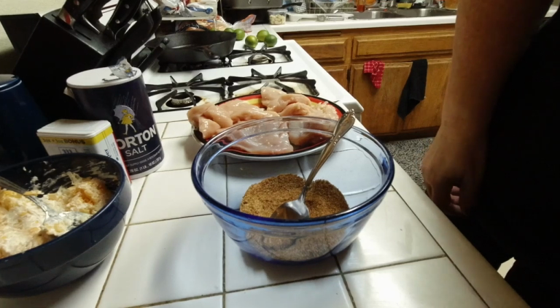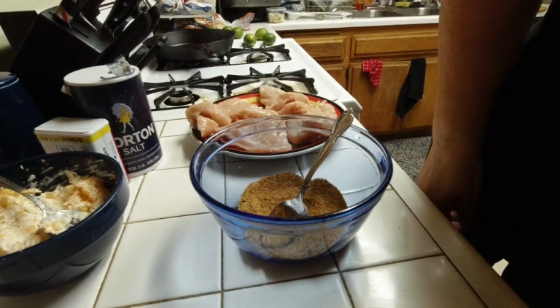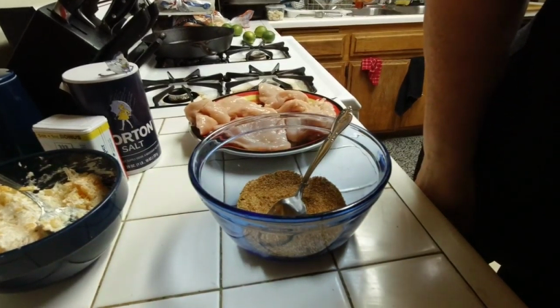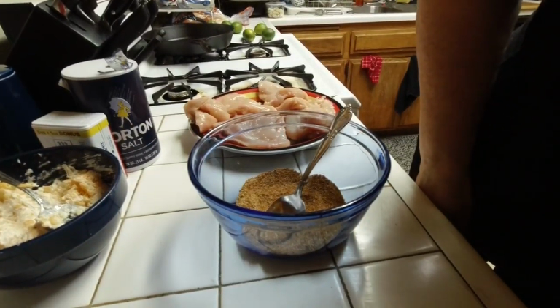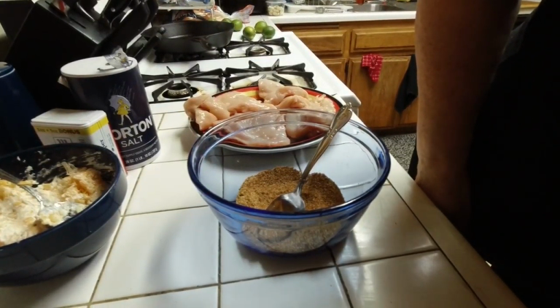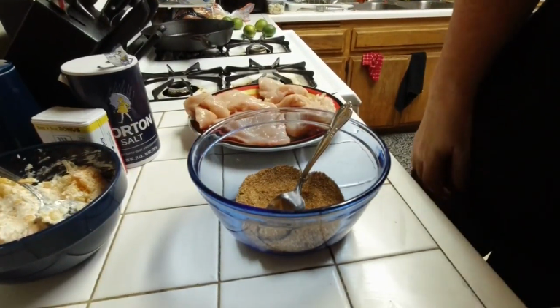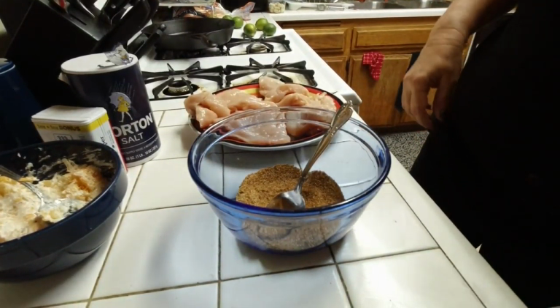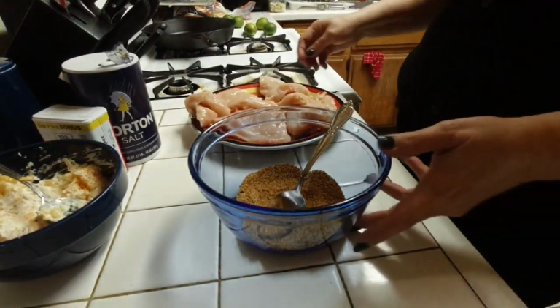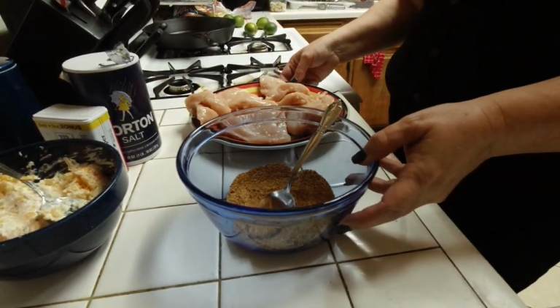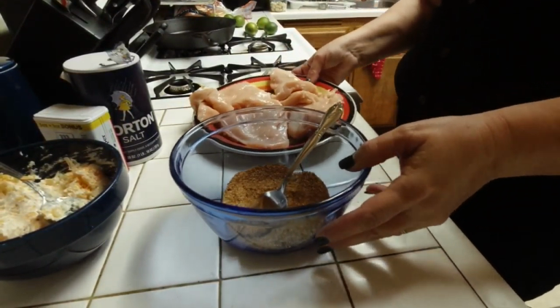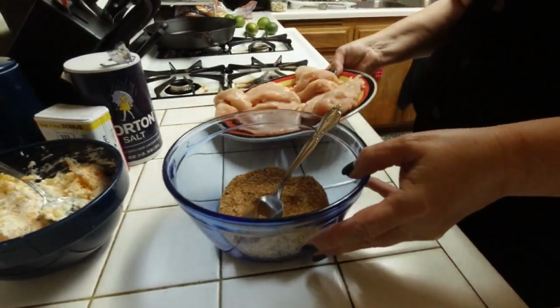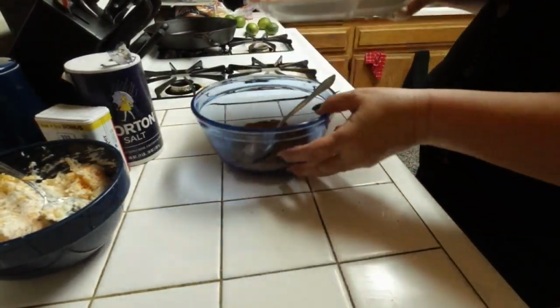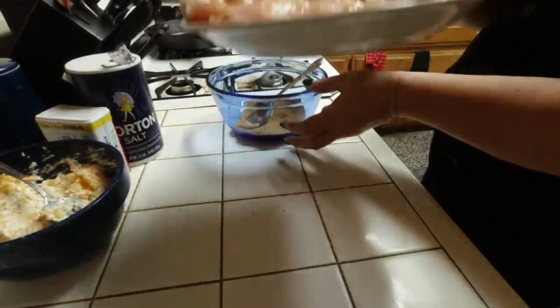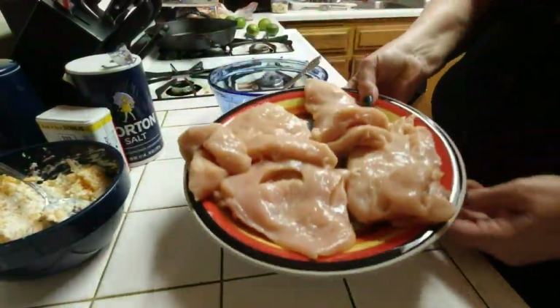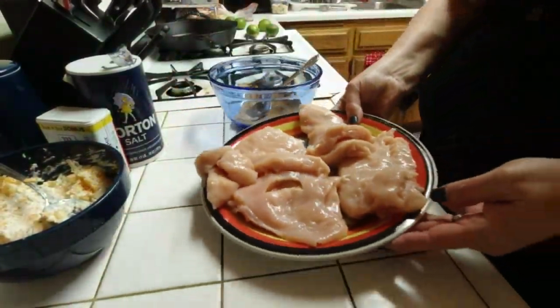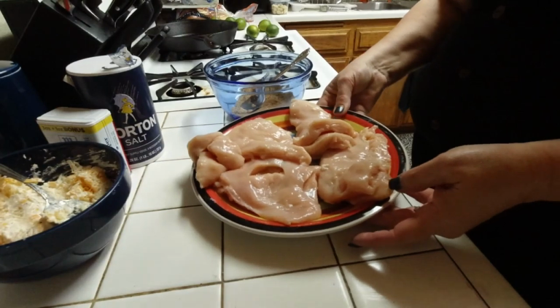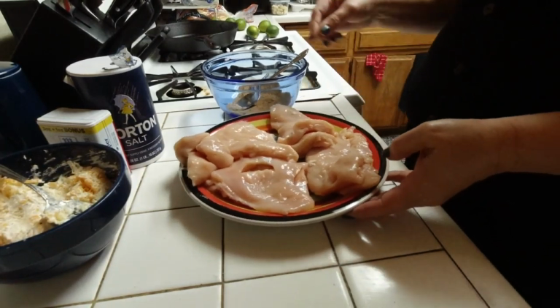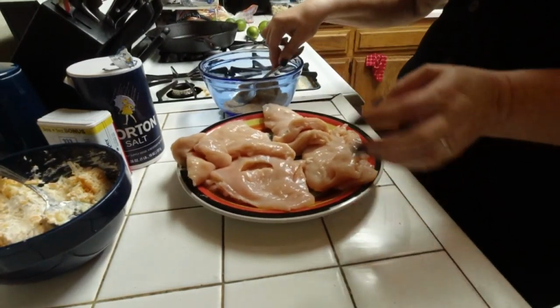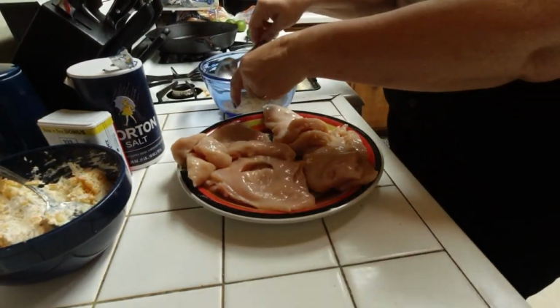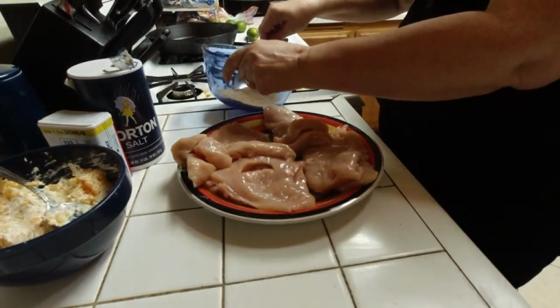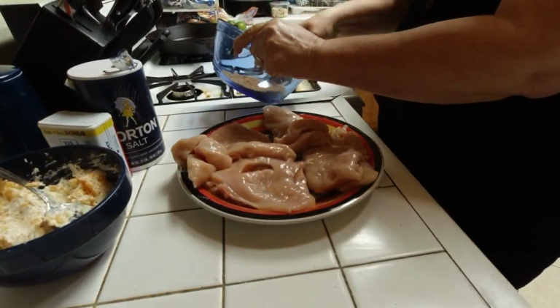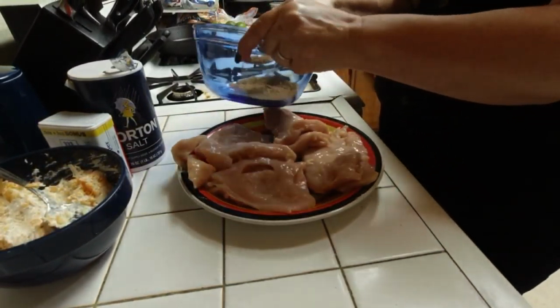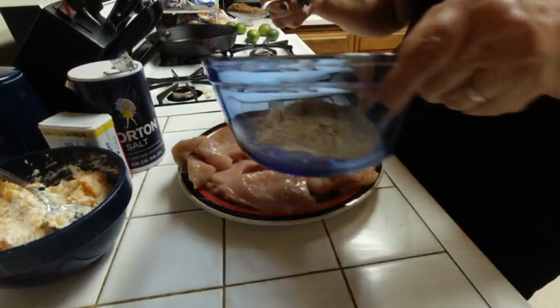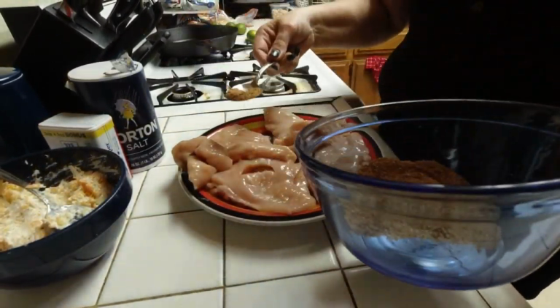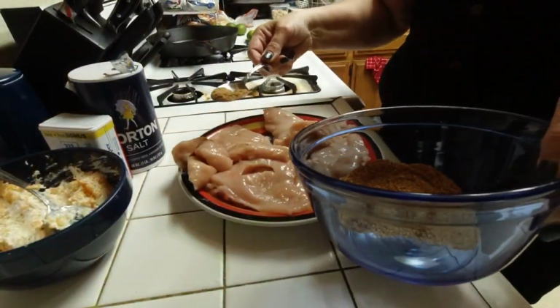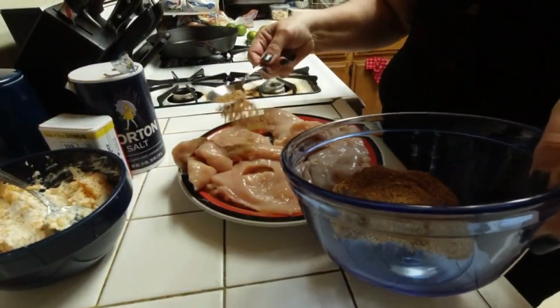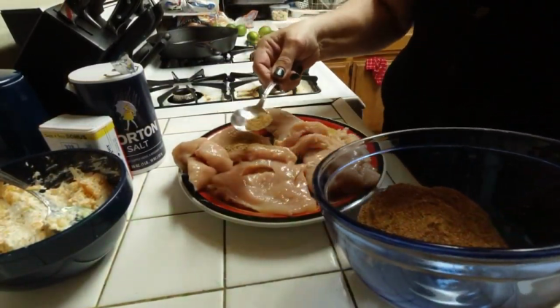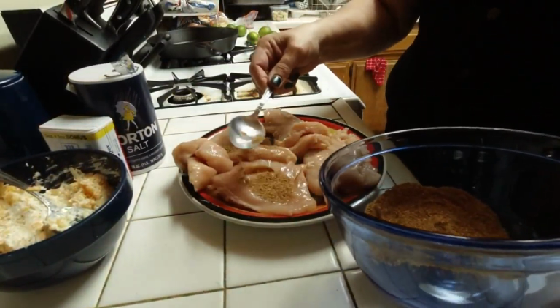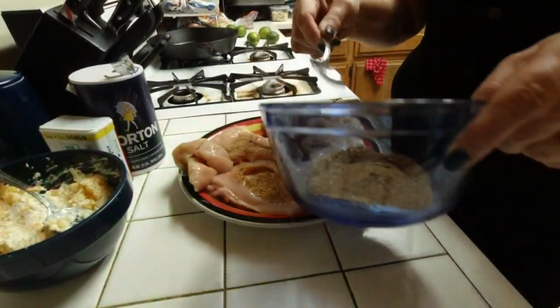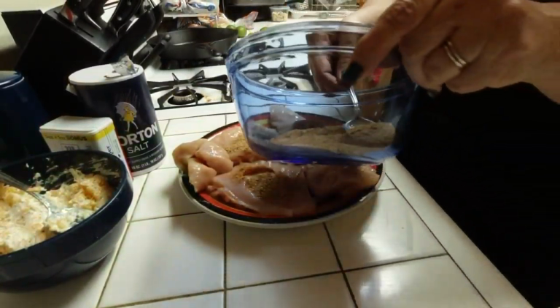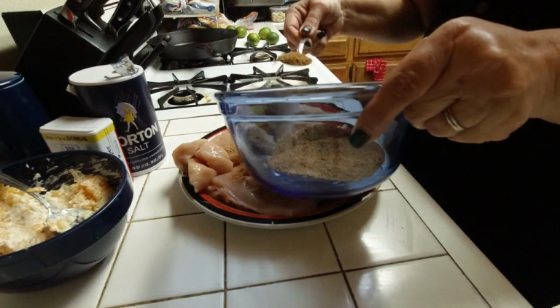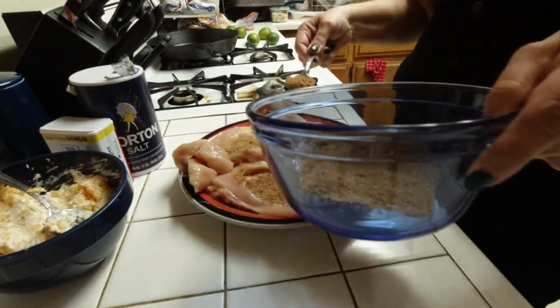Hi everyone. Today we're going to make chicken fajita bombs and Mexican rice. Both these recipes I got online from two separate people who had made these.